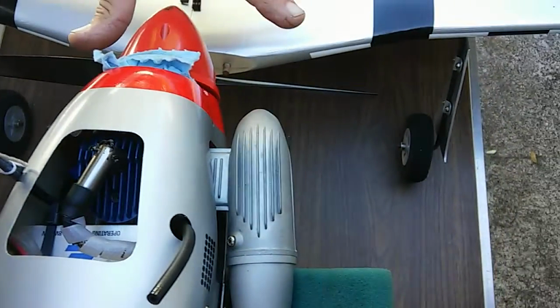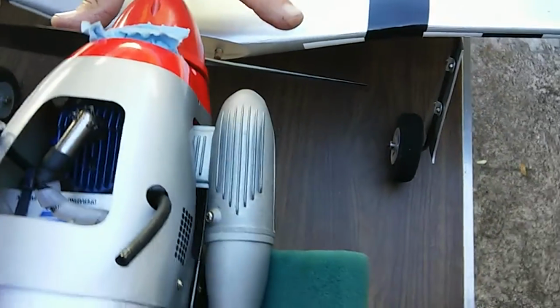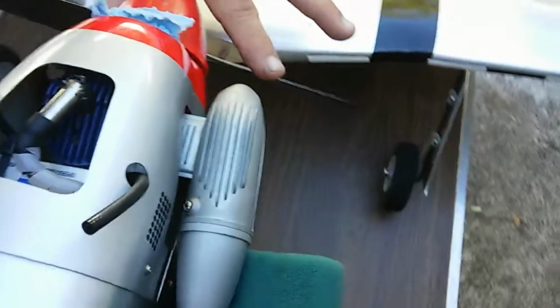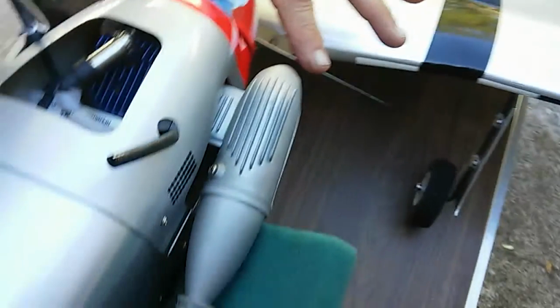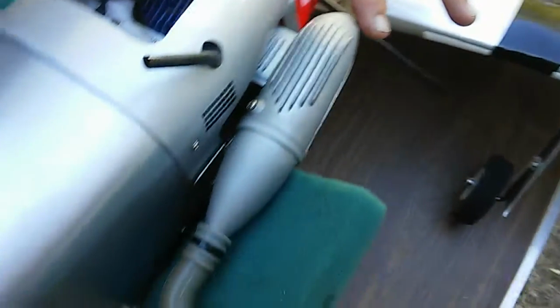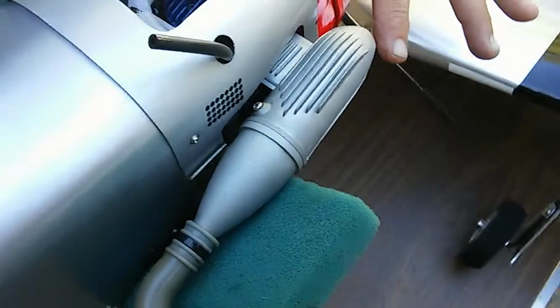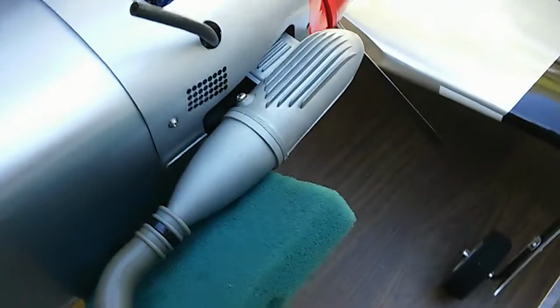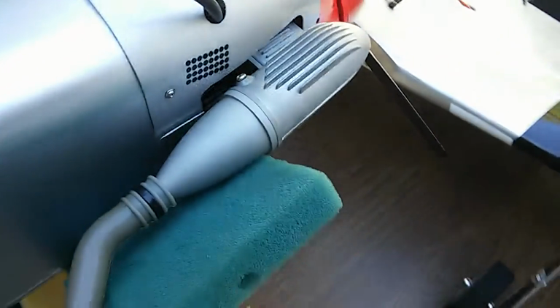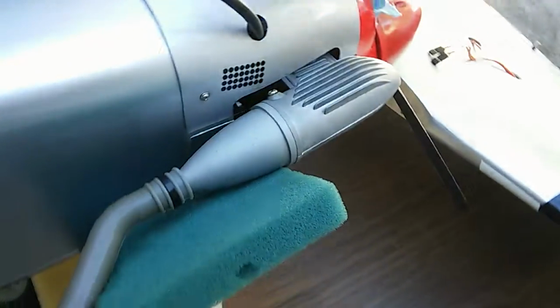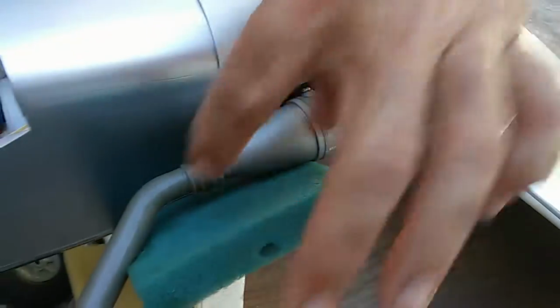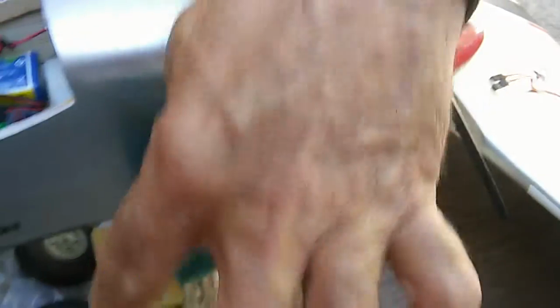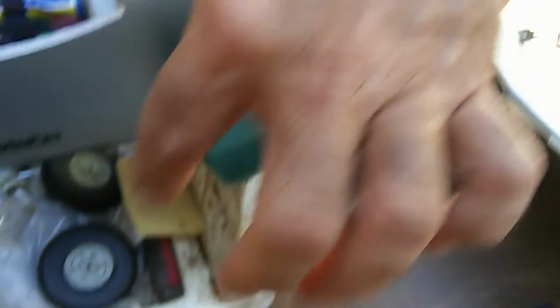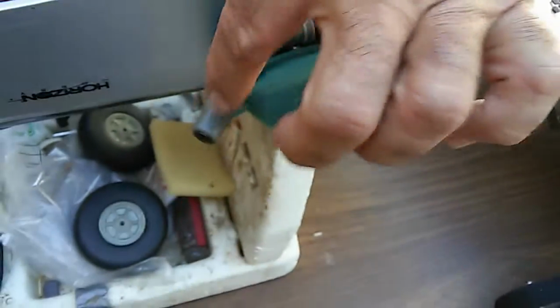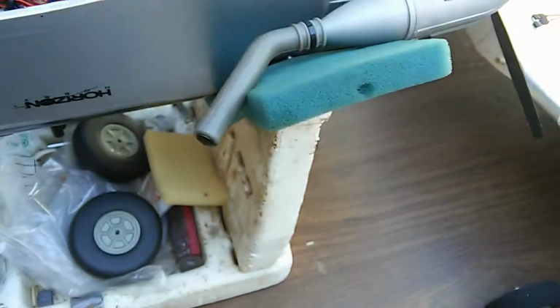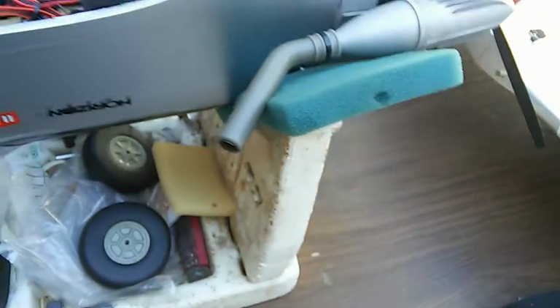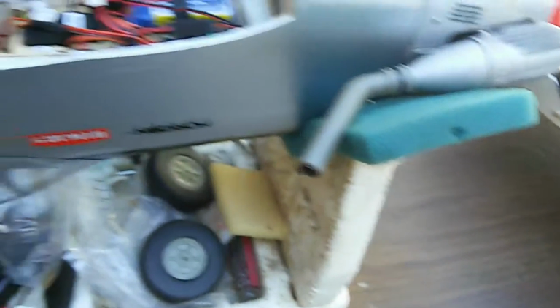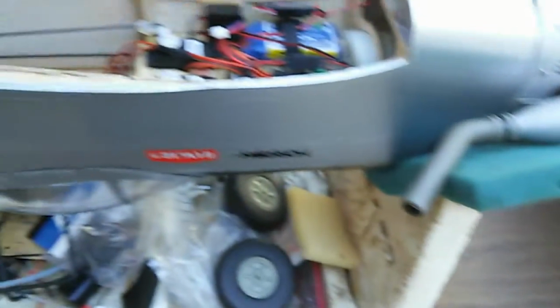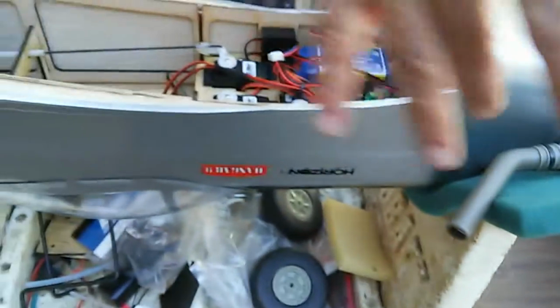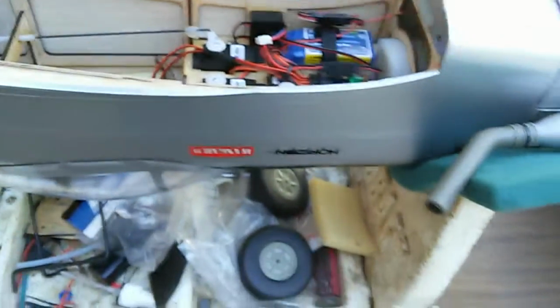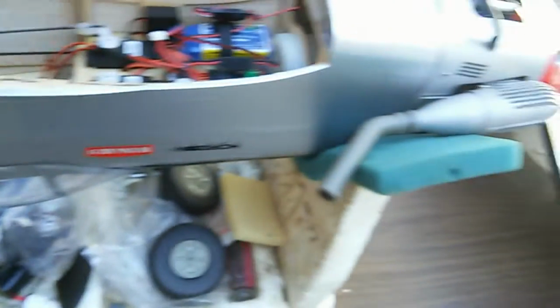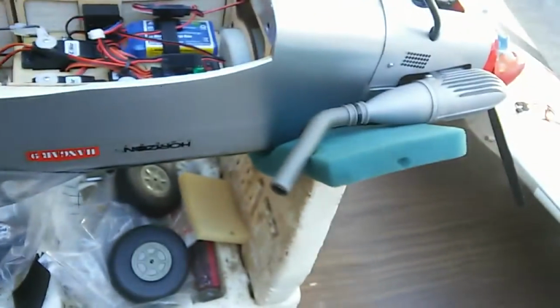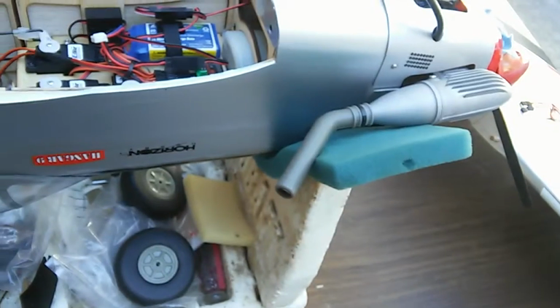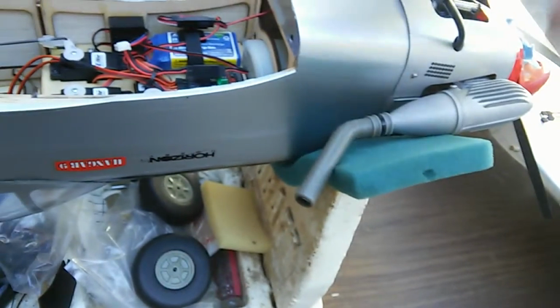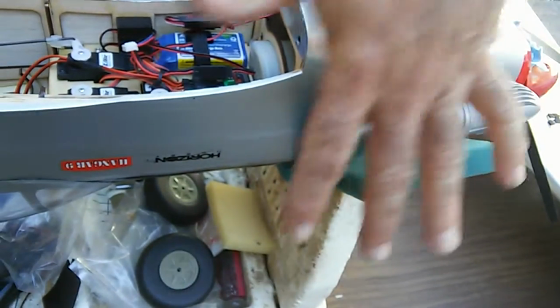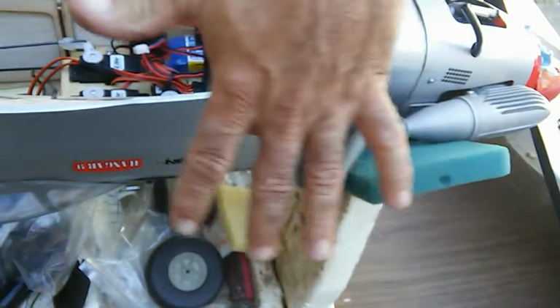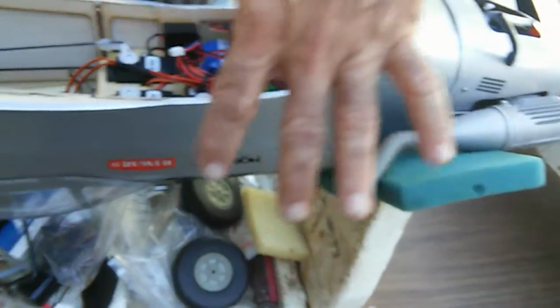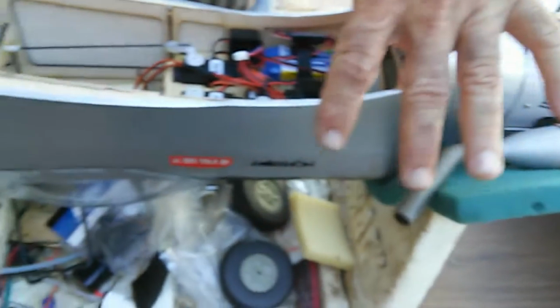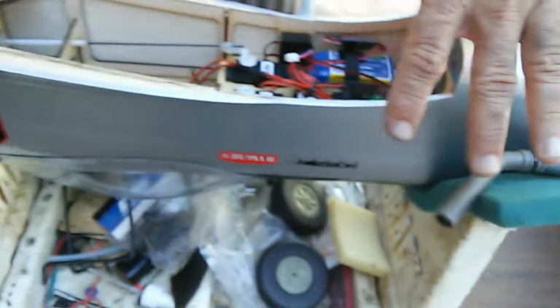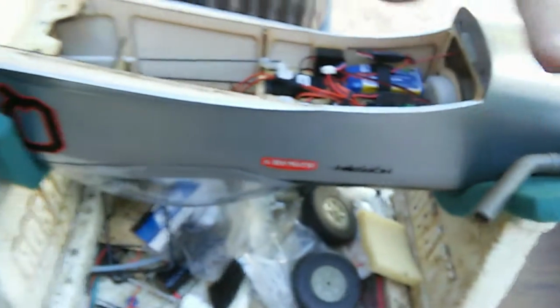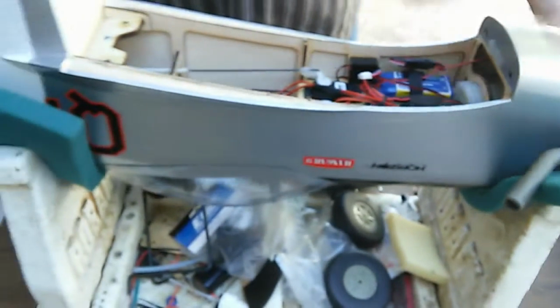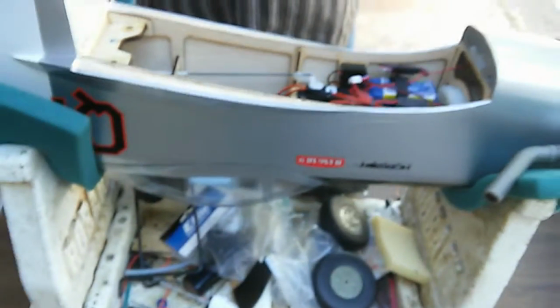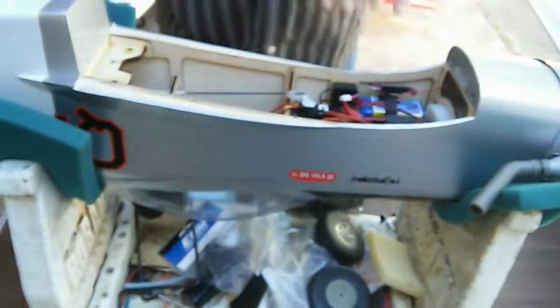The engine is running on an 11-by-7.5 Master Air Screw. You'll notice I've done the exhaust system differently because I didn't like it on the bottom of the wing - it makes a little bit of mess on the stab, but other than that it's good.